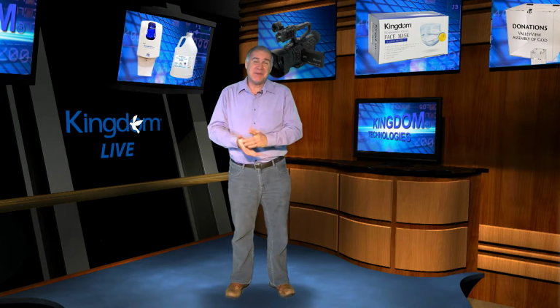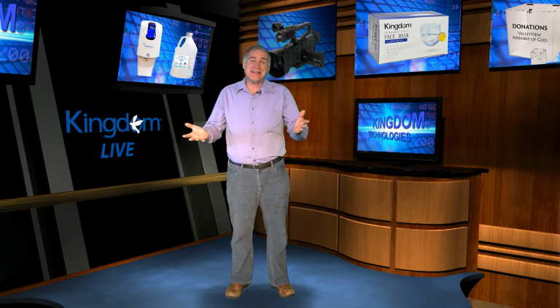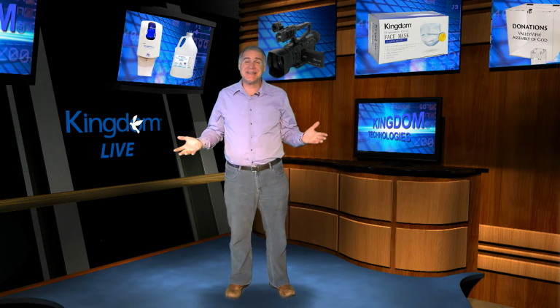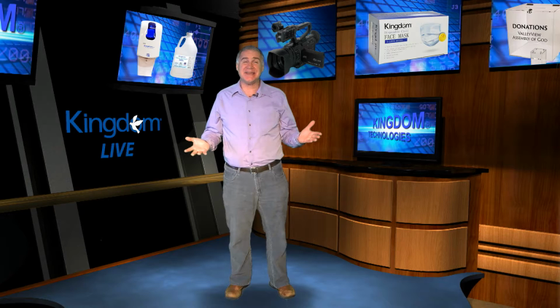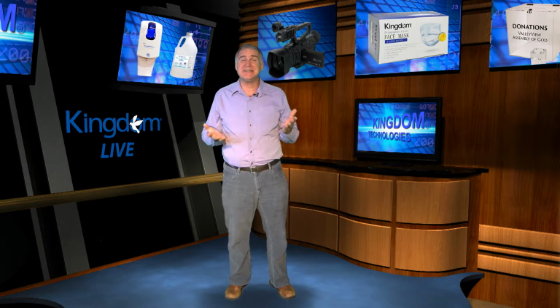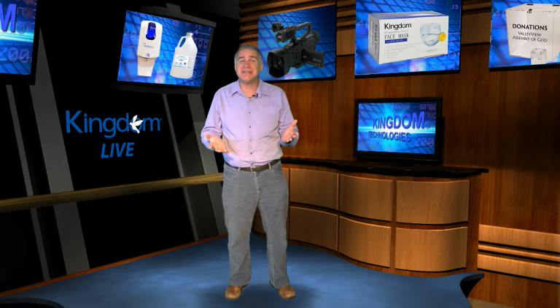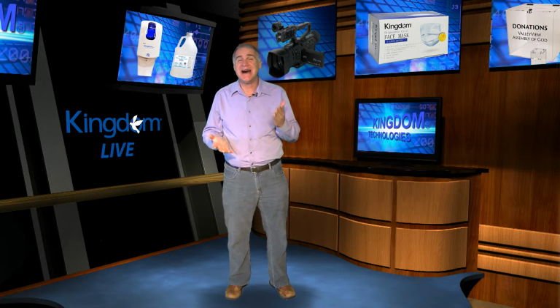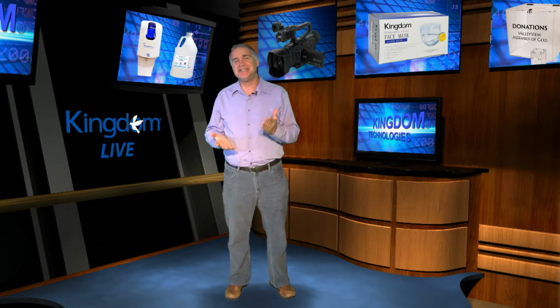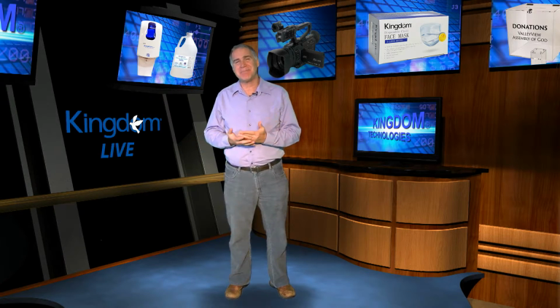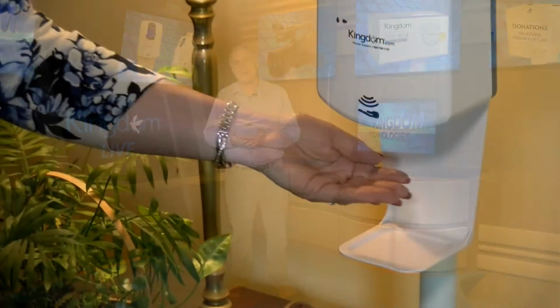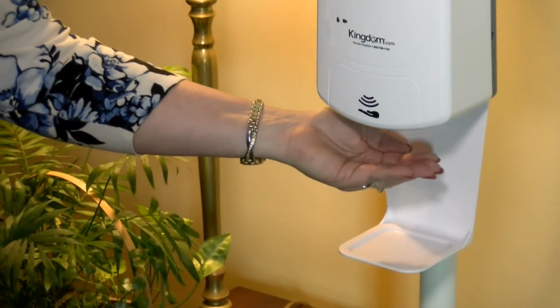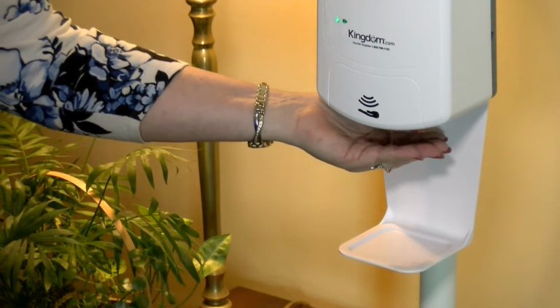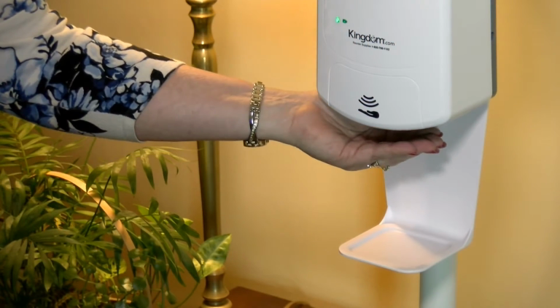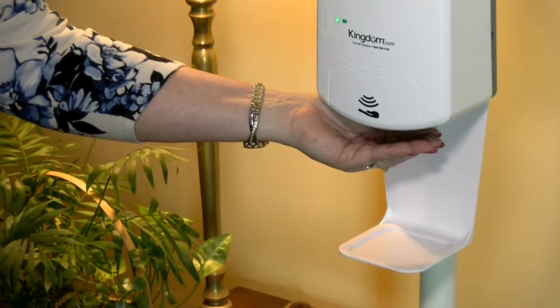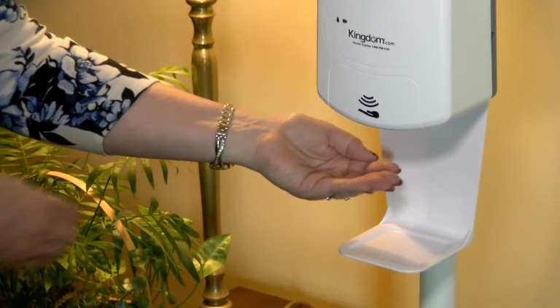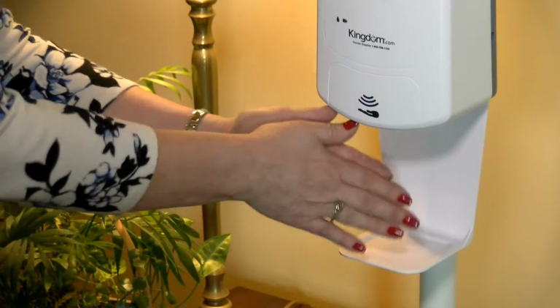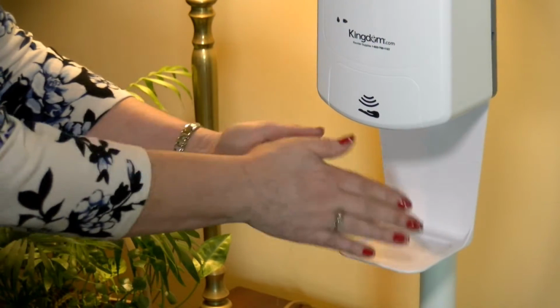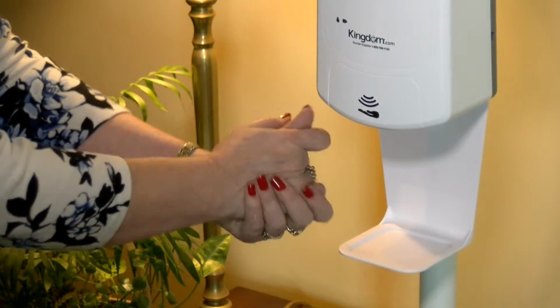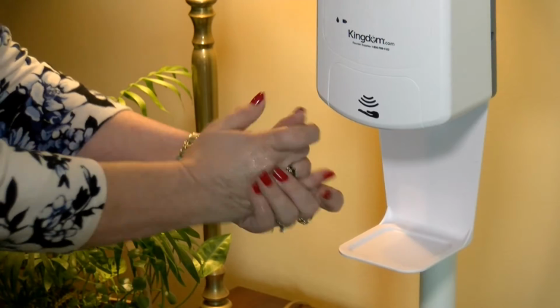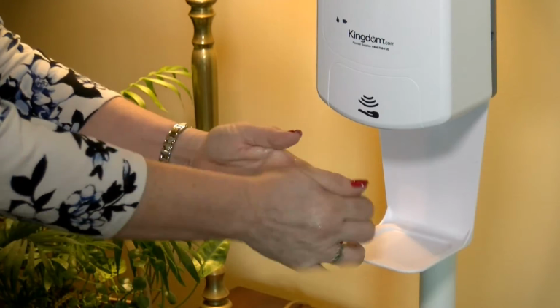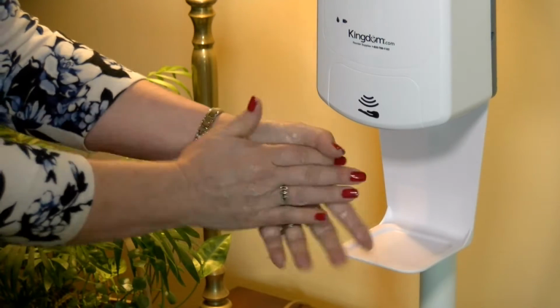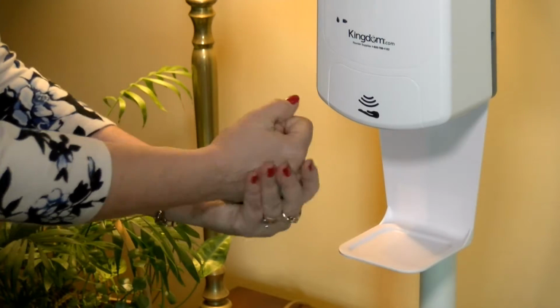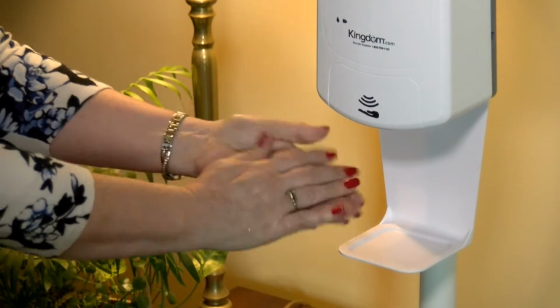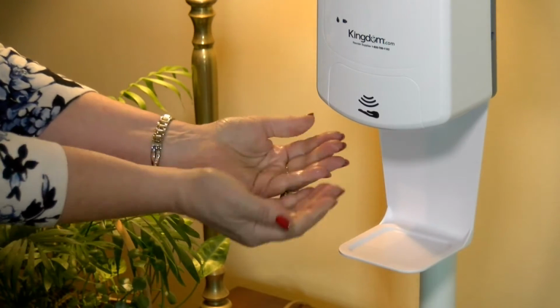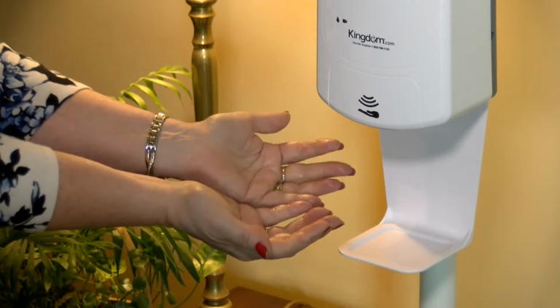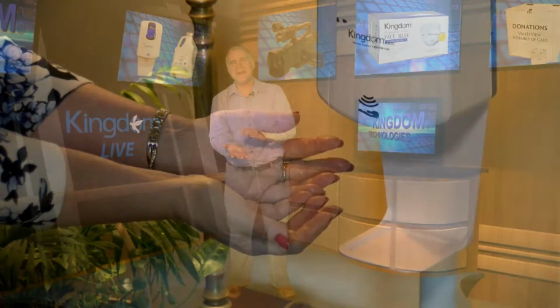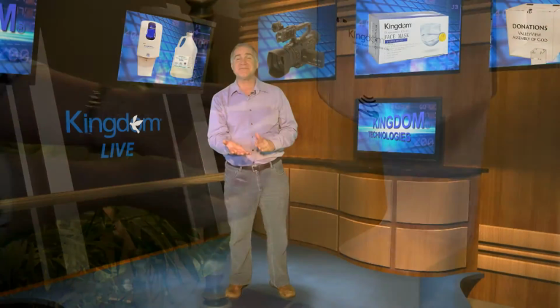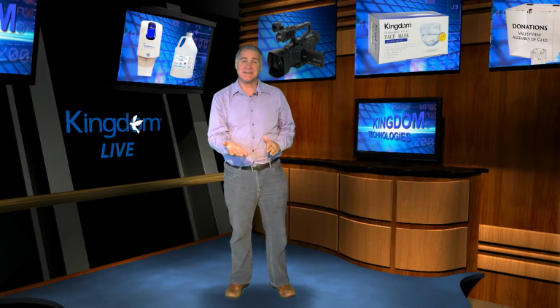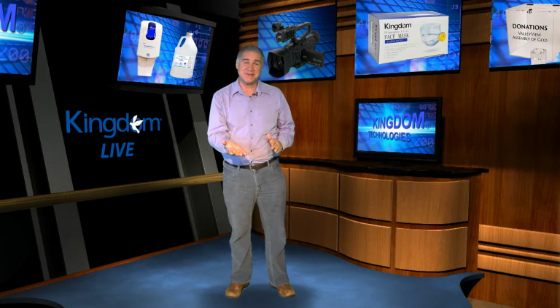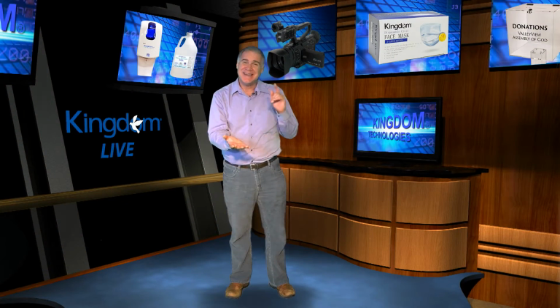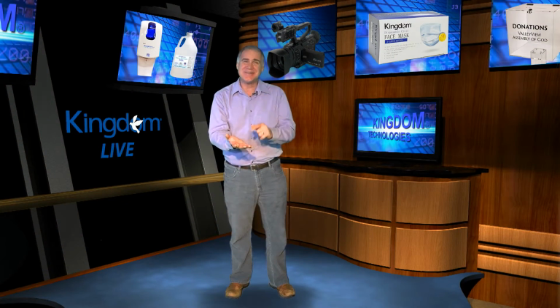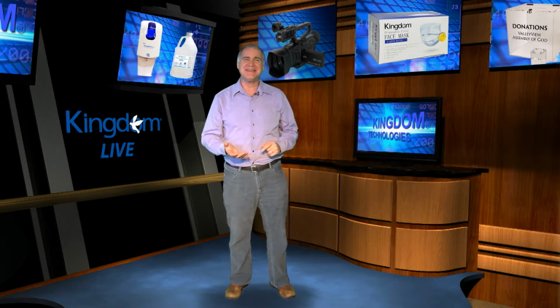People can cleanse their hands in a touchless, hygienic manner by simply extending their hands under the dispenser, where it will automatically deposit the right amount of sanitizer into their hands.